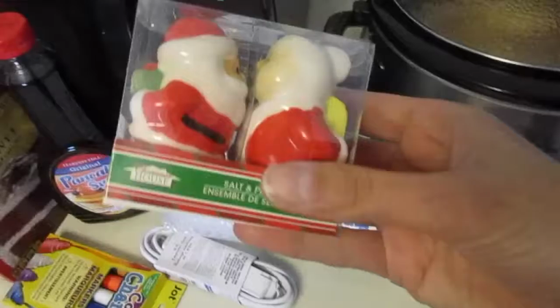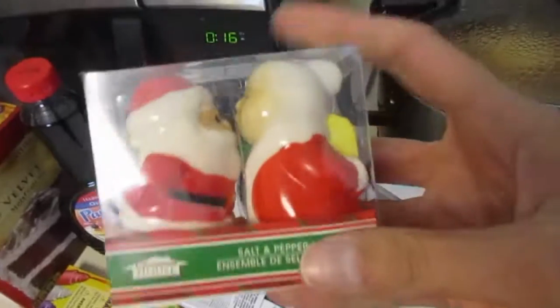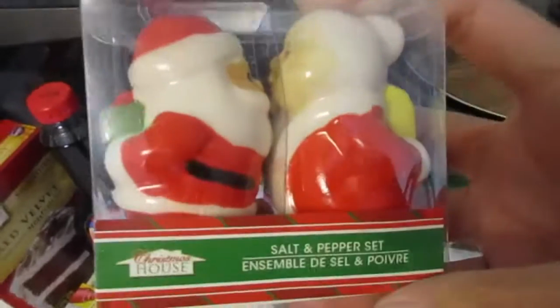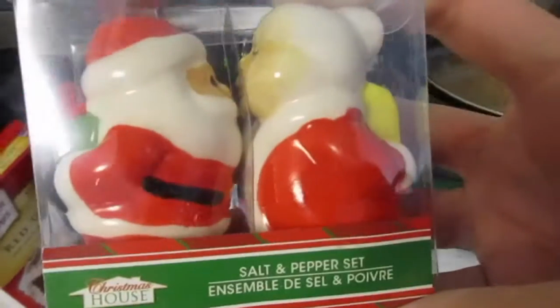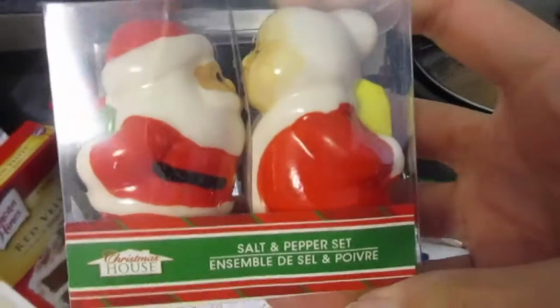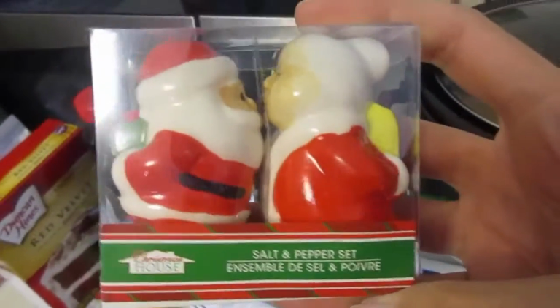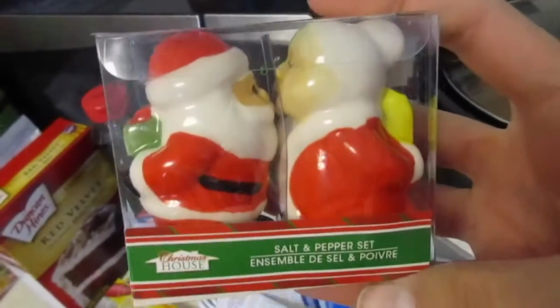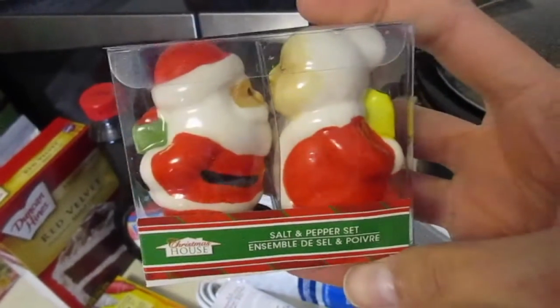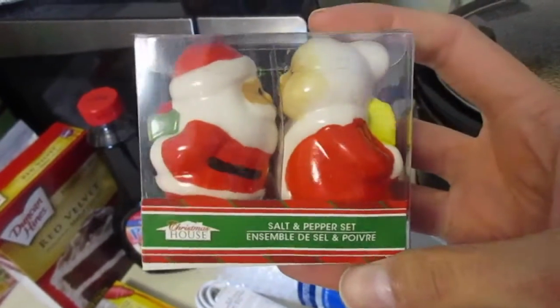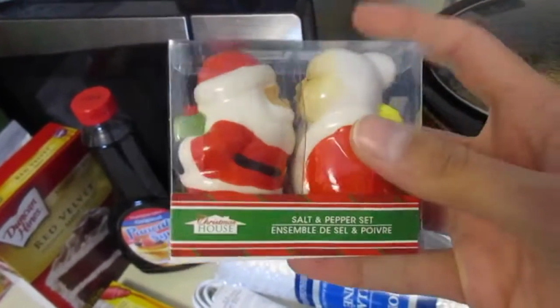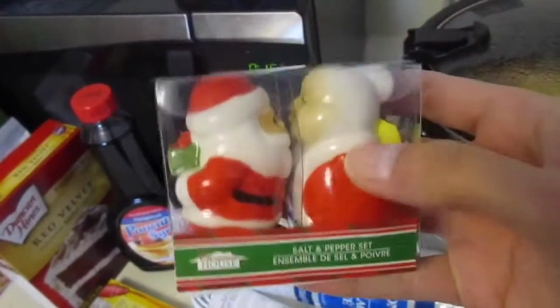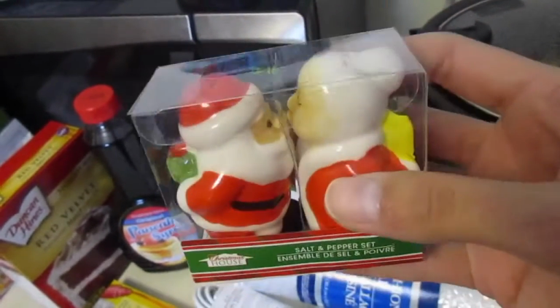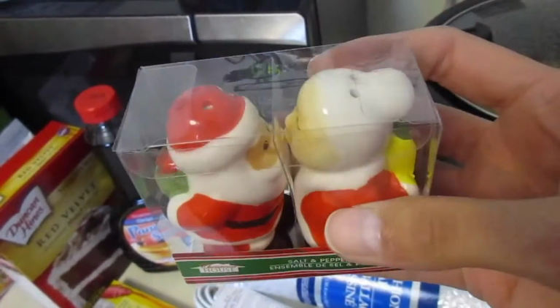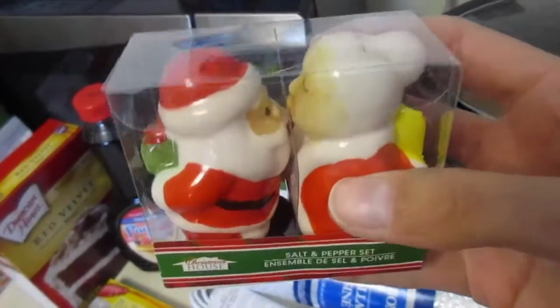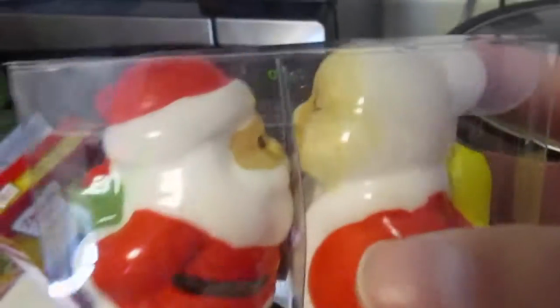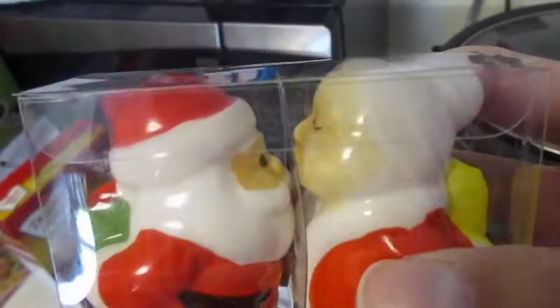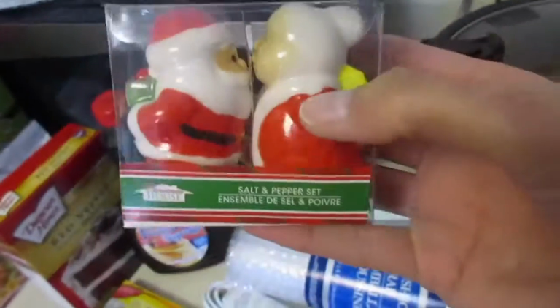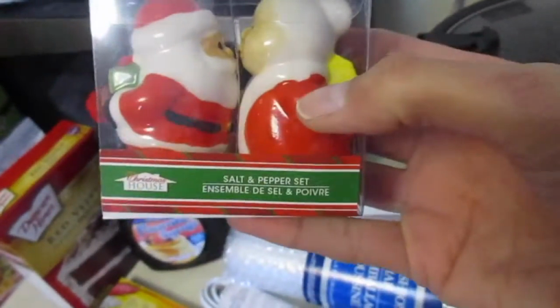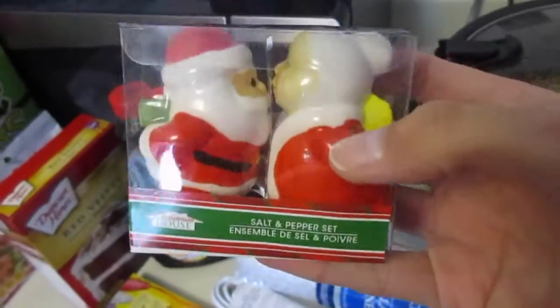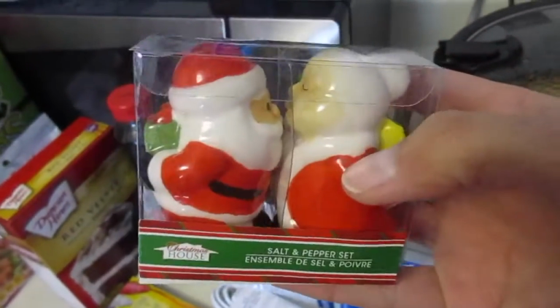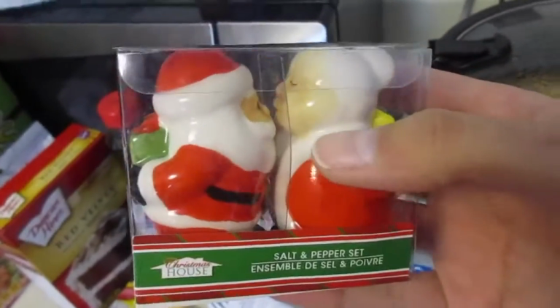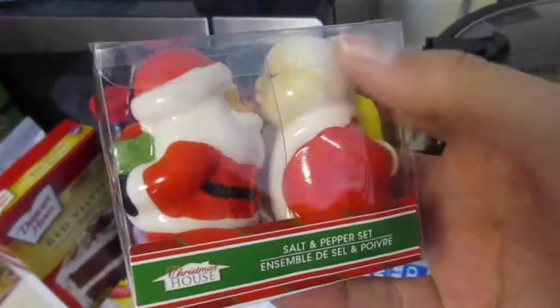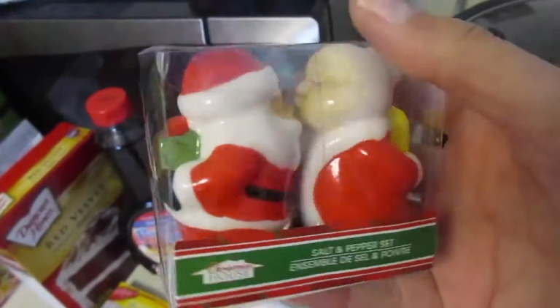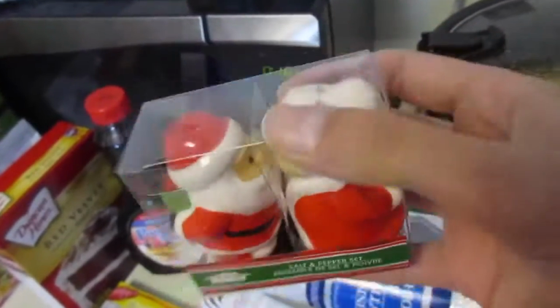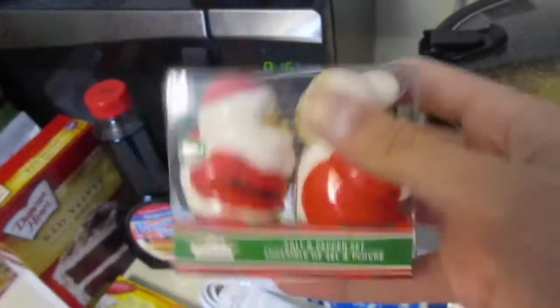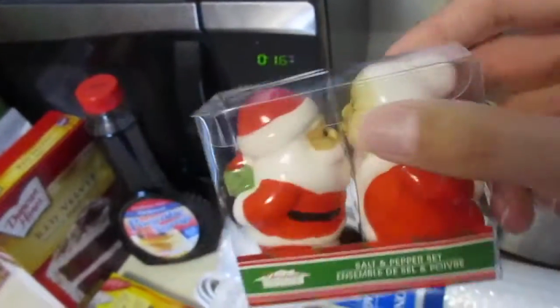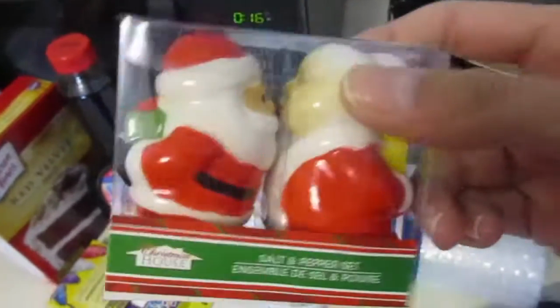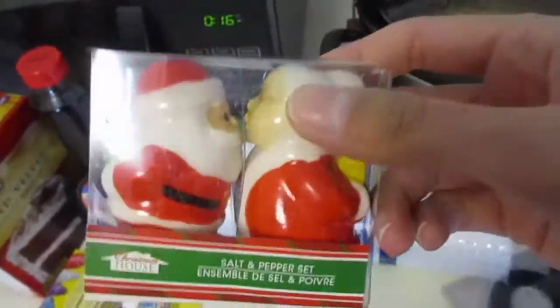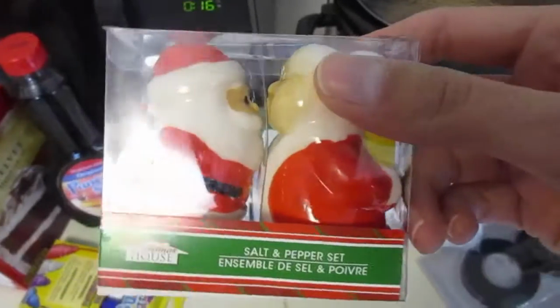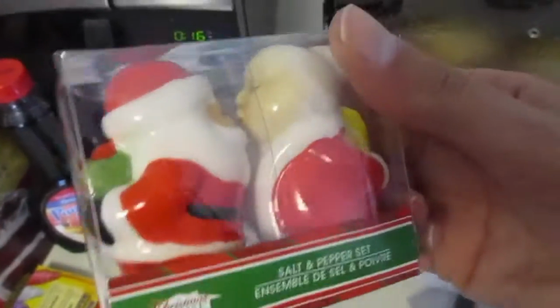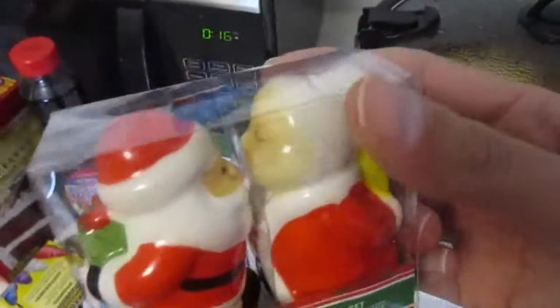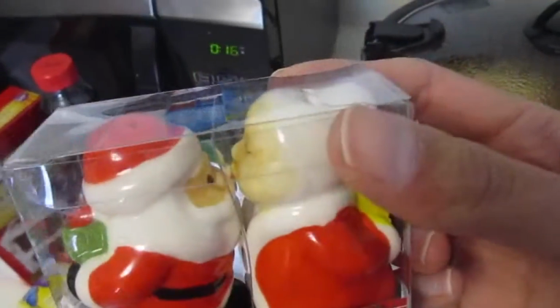I thought these were so cute — they're little salt and pepper shakers. It's Santa Claus and Mrs. Claus kissing. I don't have any Christmas salt and pepper shakers so I picked those up. They also had snowmen.